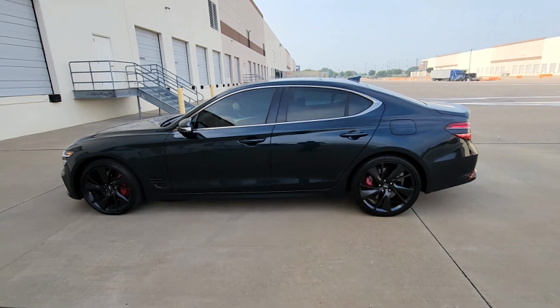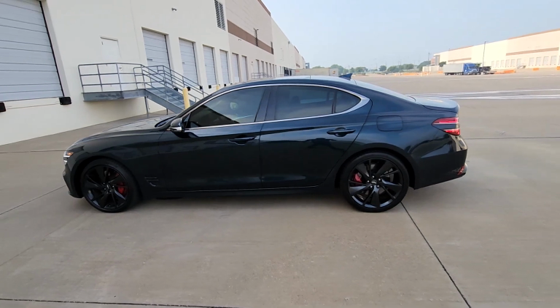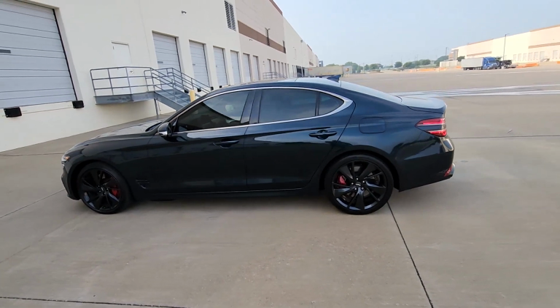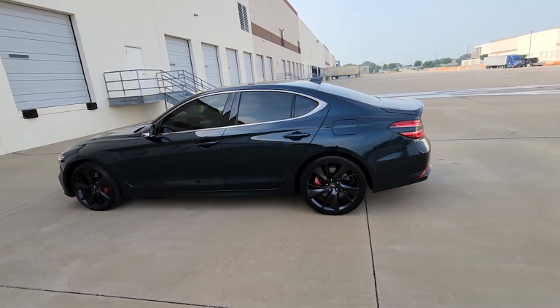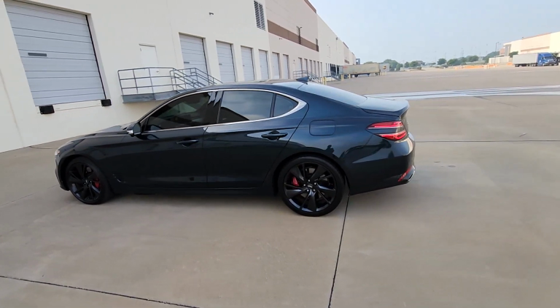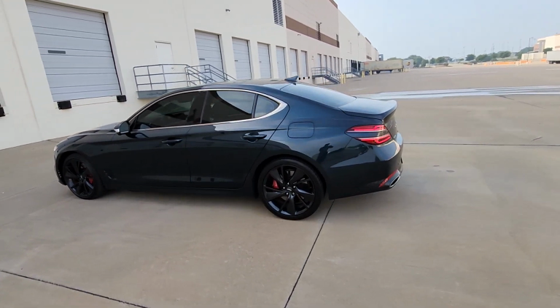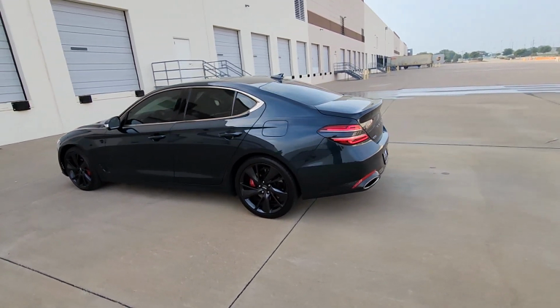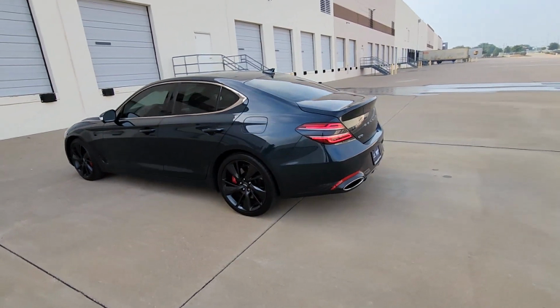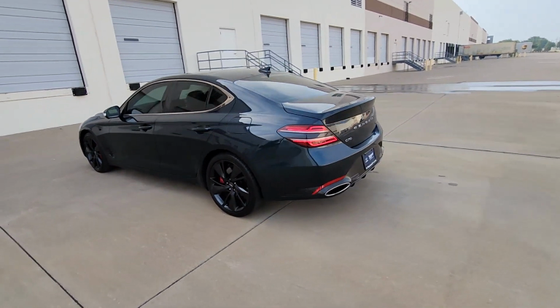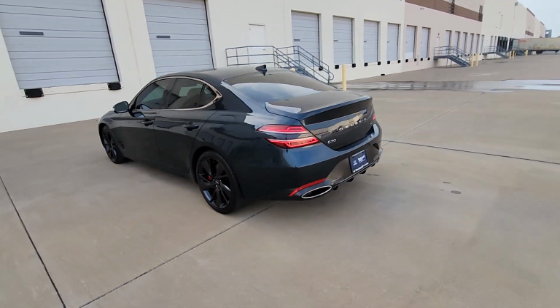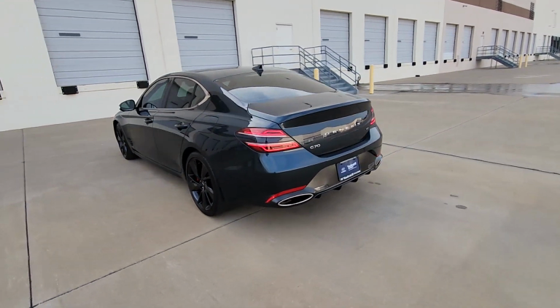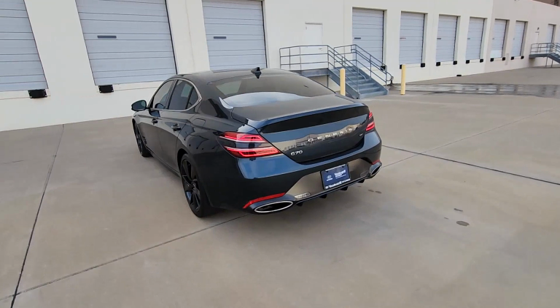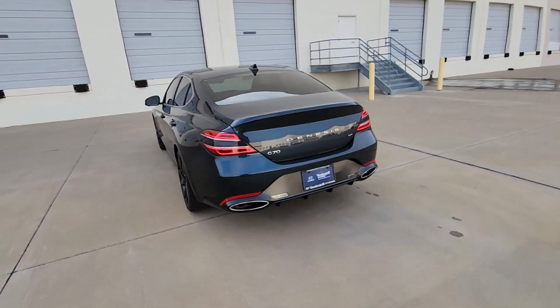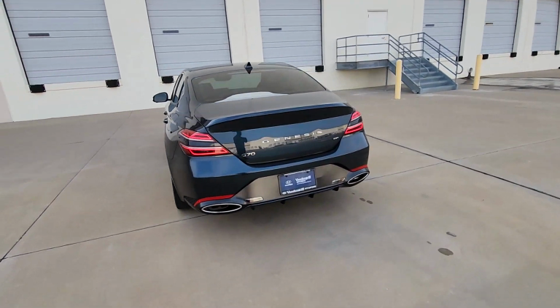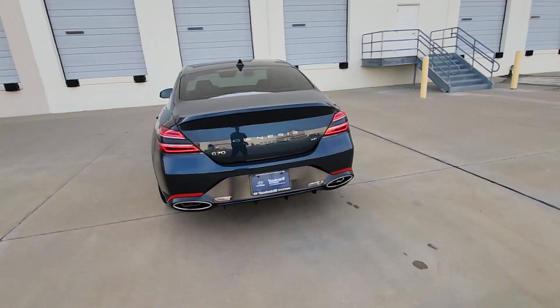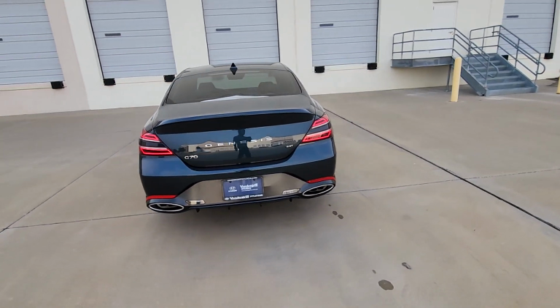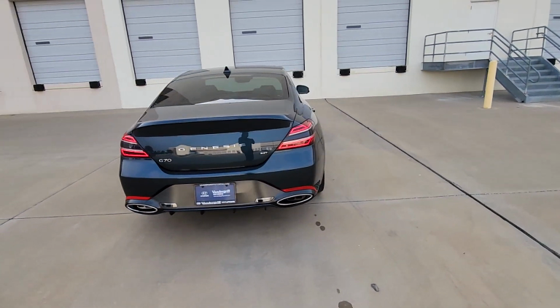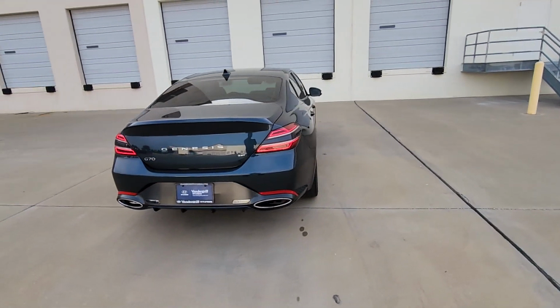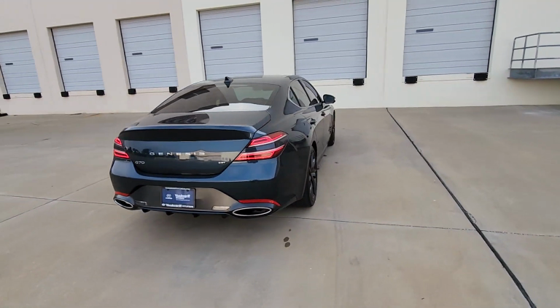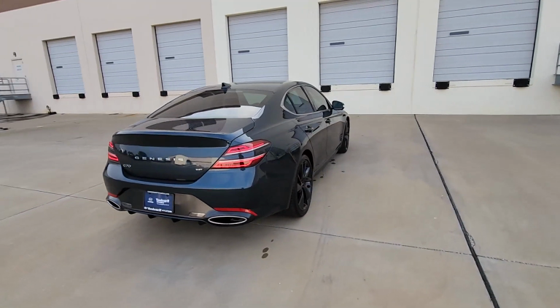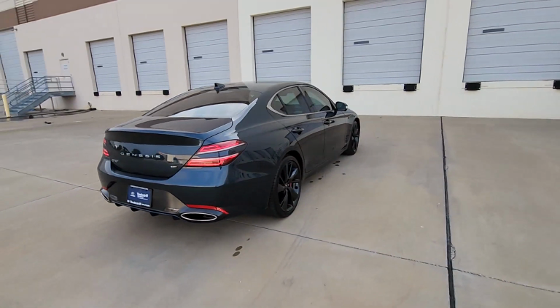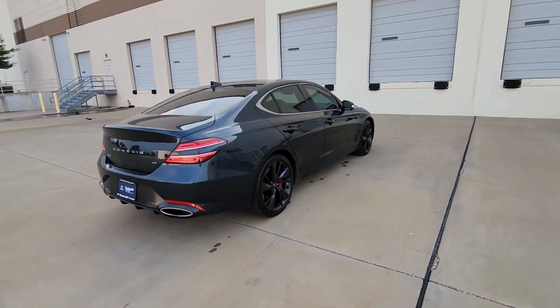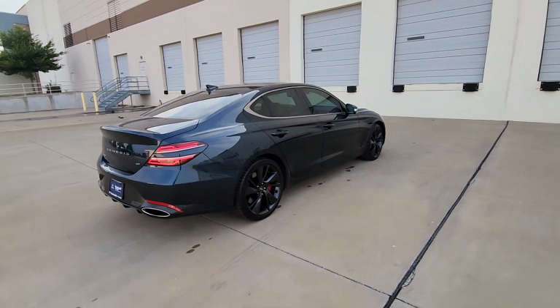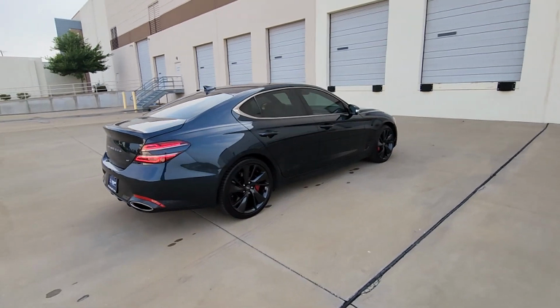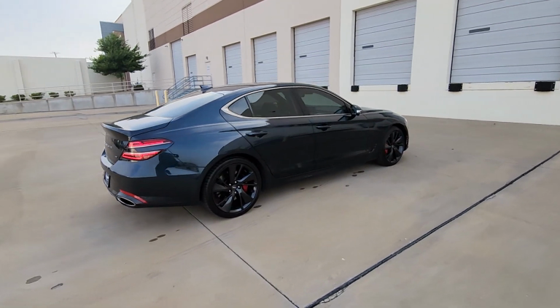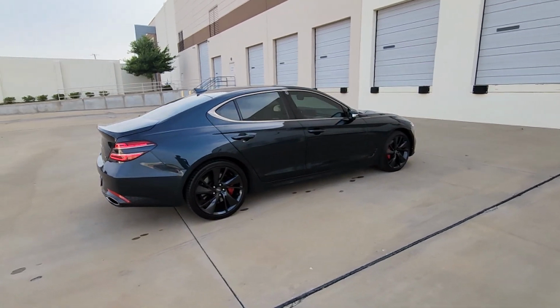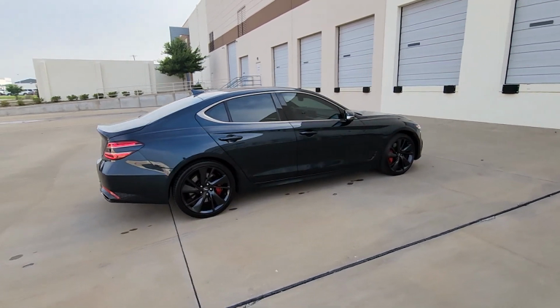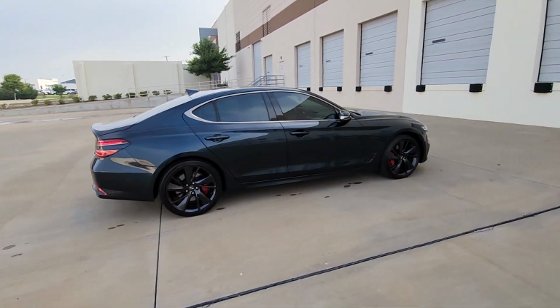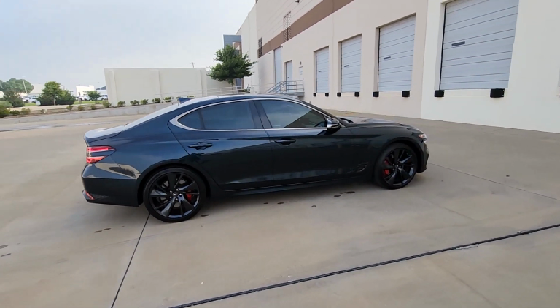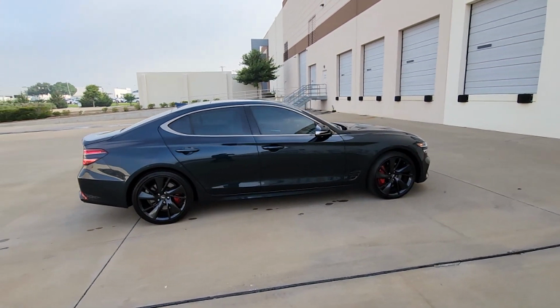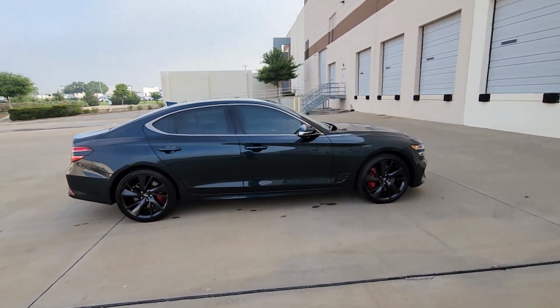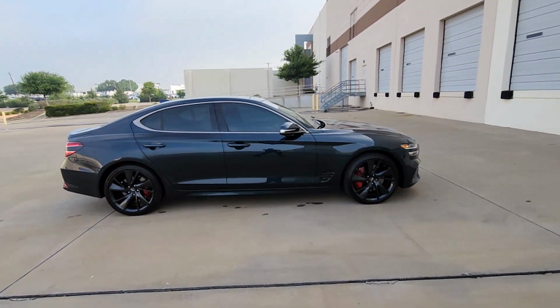Hop into the 2022 Genesis G70. This vehicle is an outstanding buy with fewer than 70,000 miles on the odometer. Set a higher standard when you take the wheel of this striking Genesis G70.